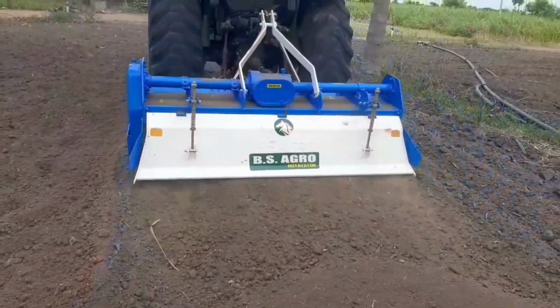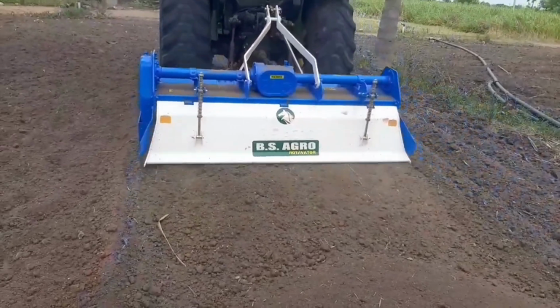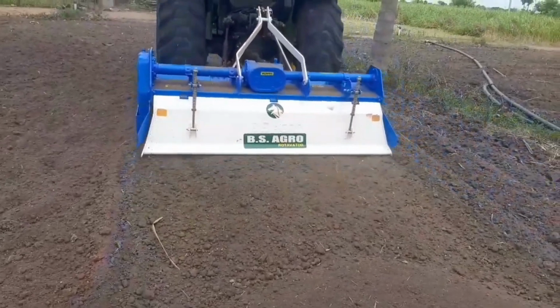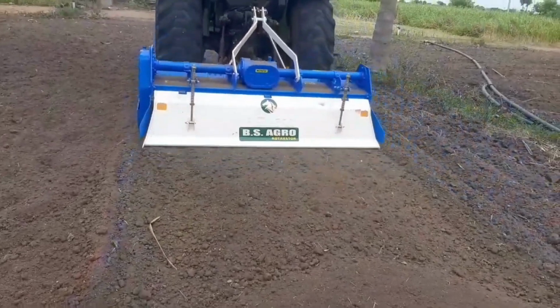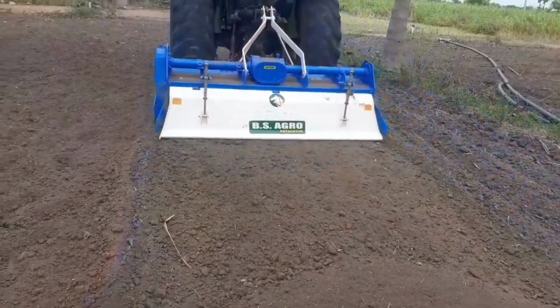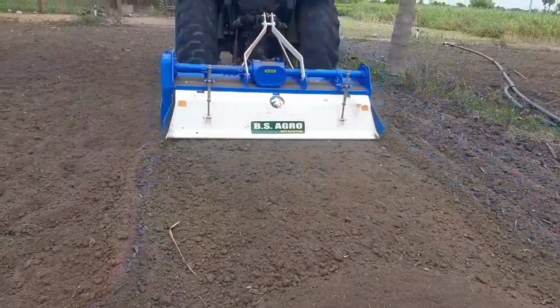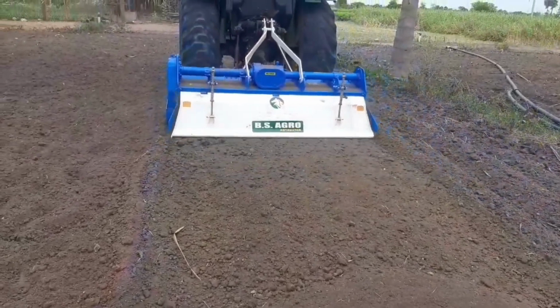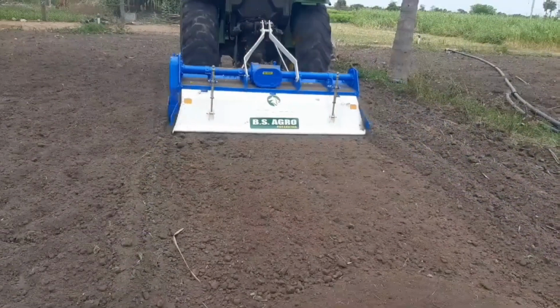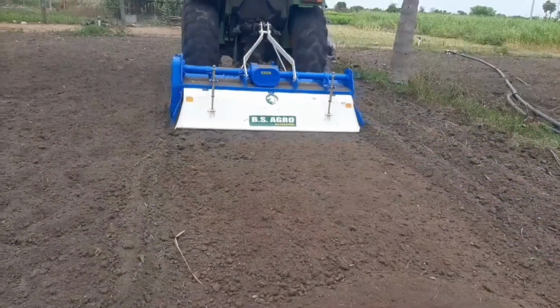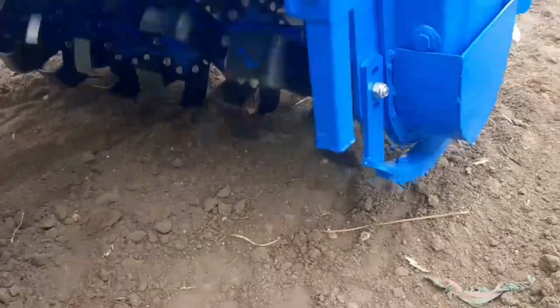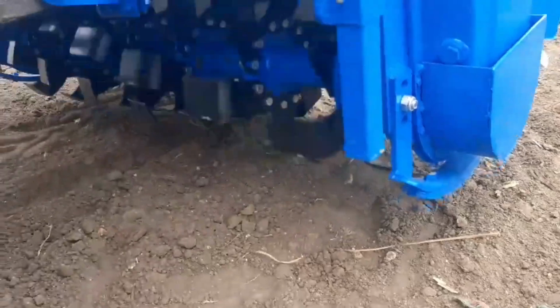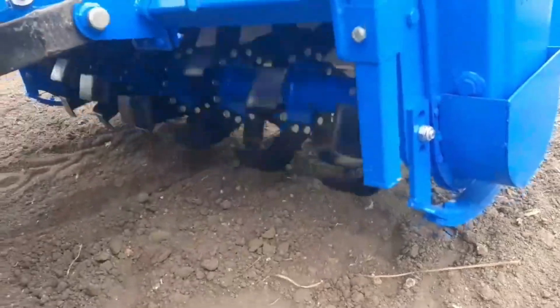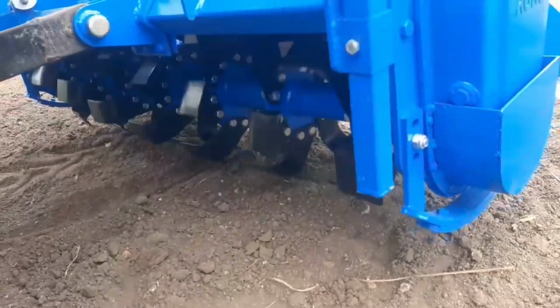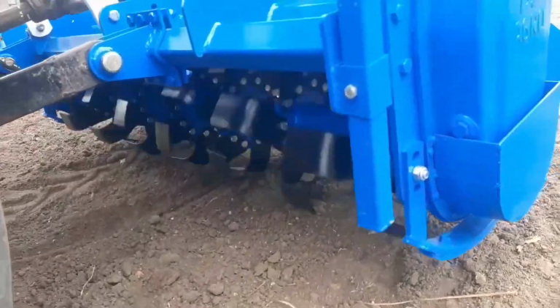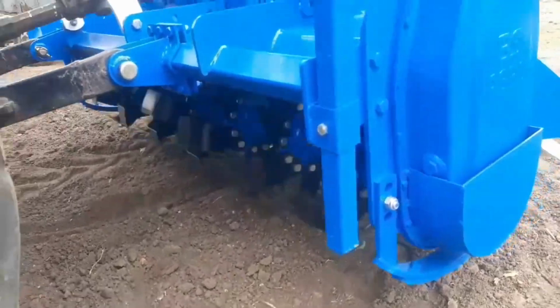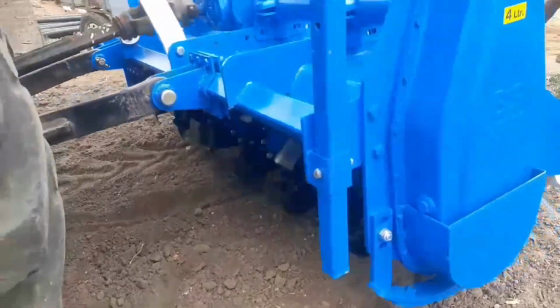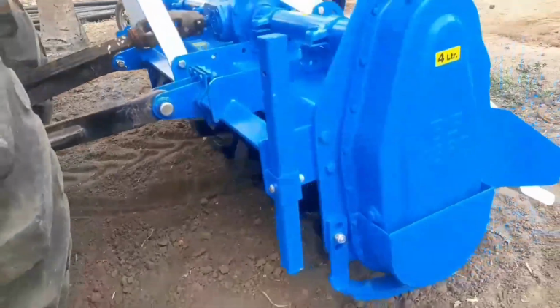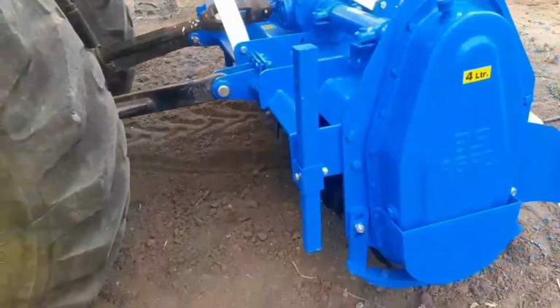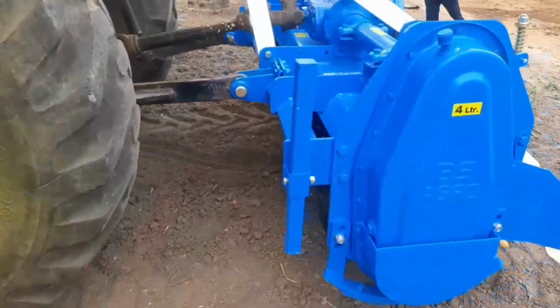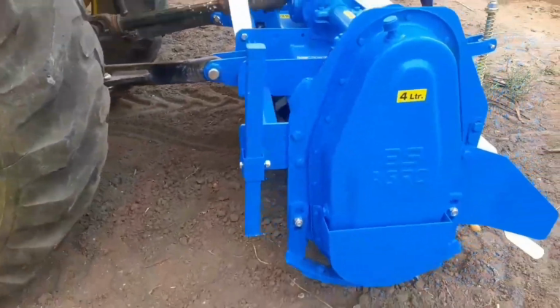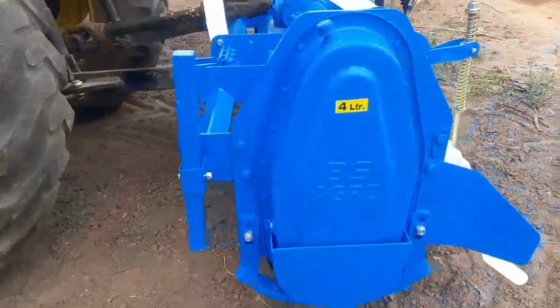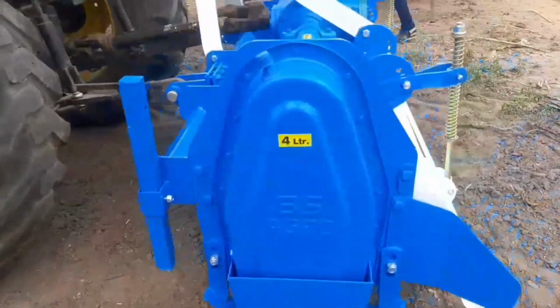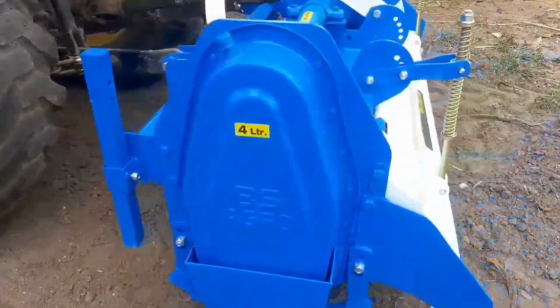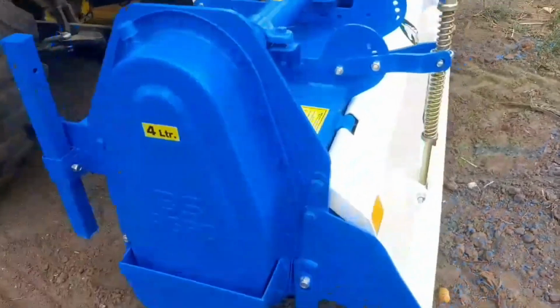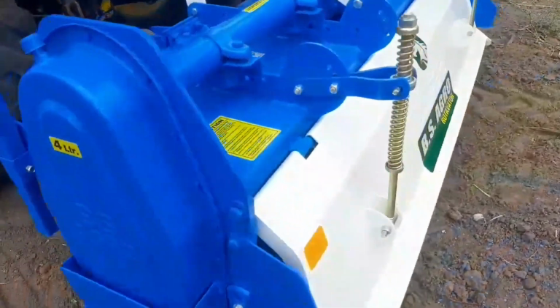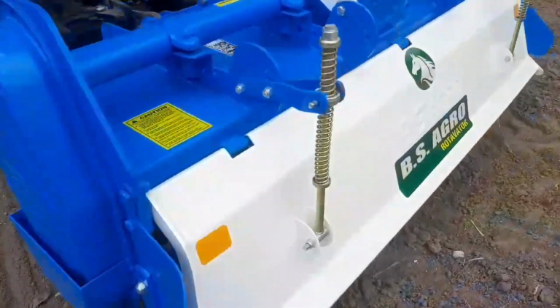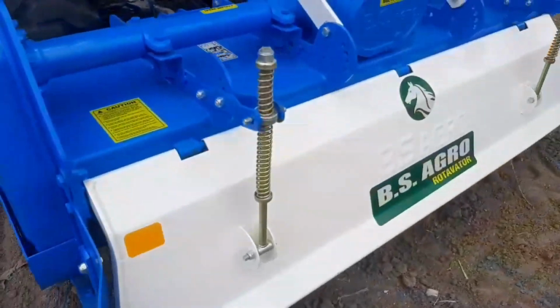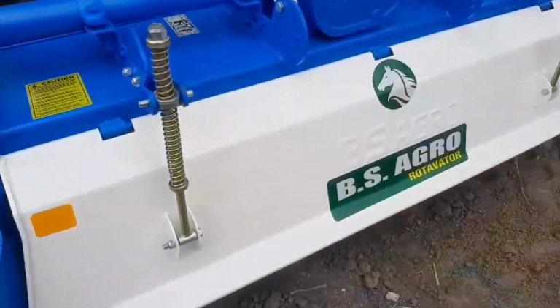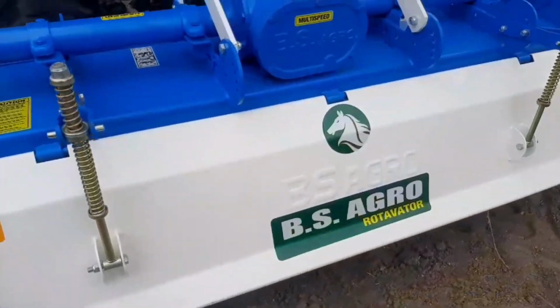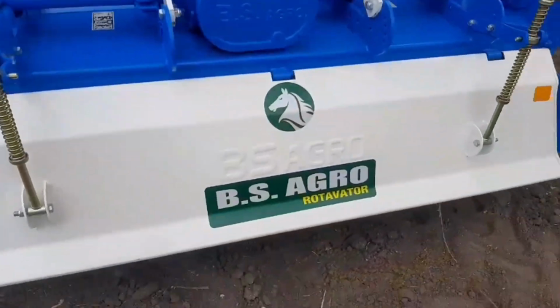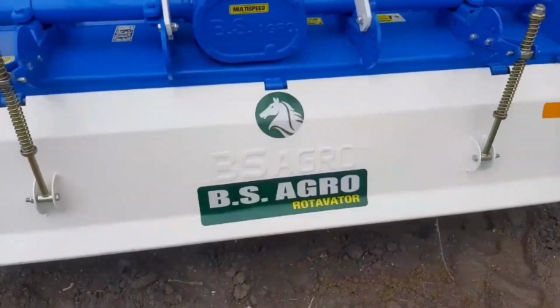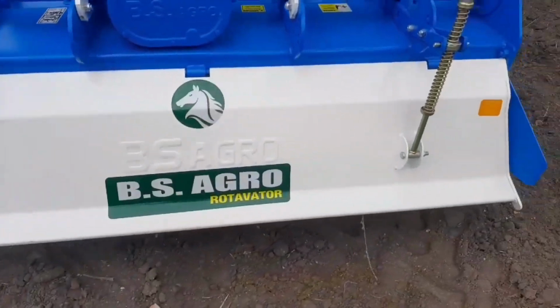Subscribe and like the video. I'm going to talk about features: 4mm thickness mainframe, backdoor 3mm. If you look at the side plate, it's 10mm.